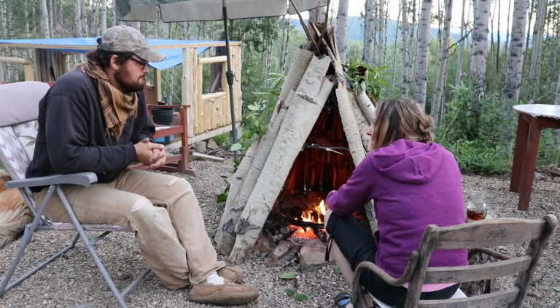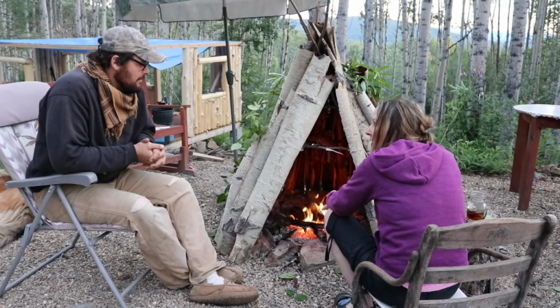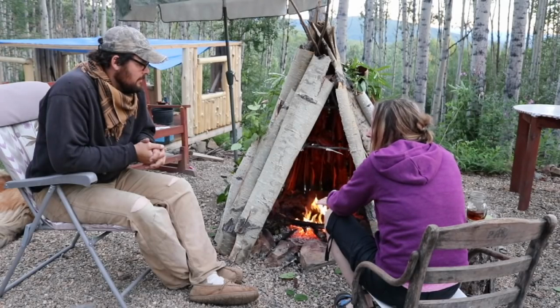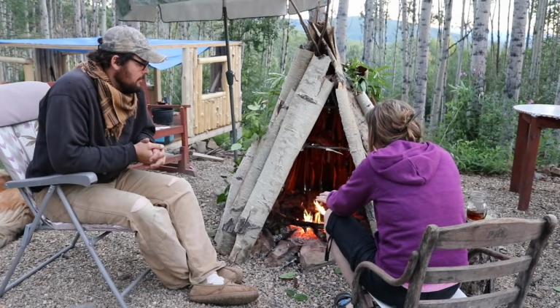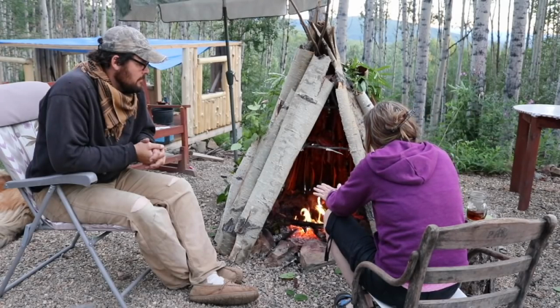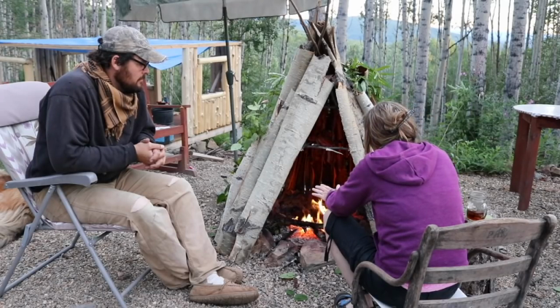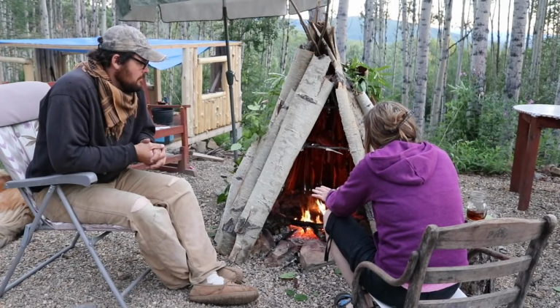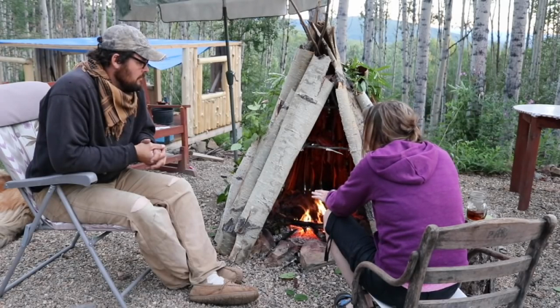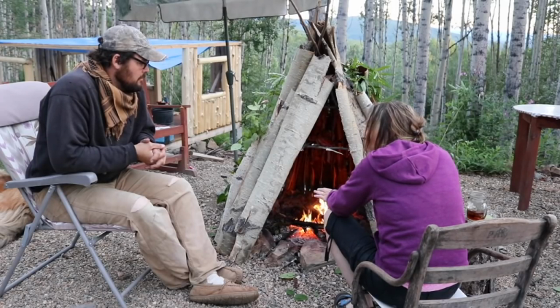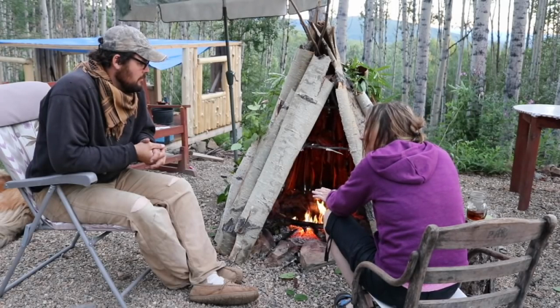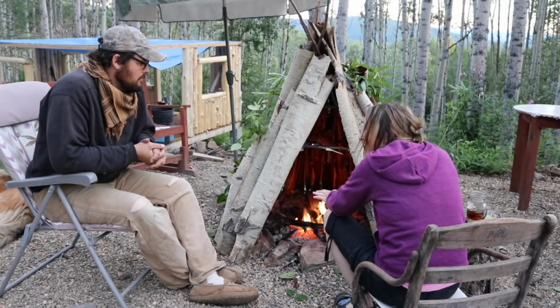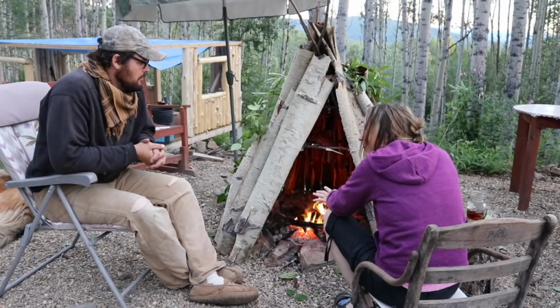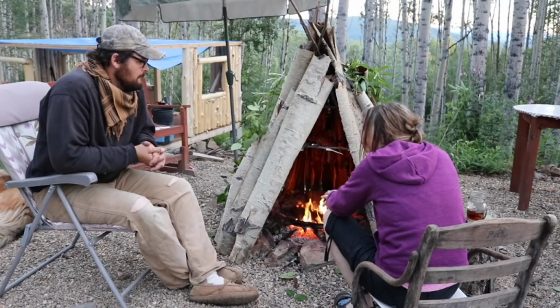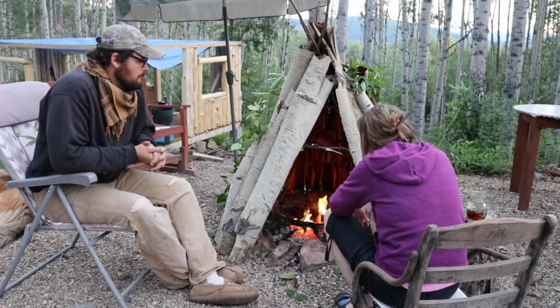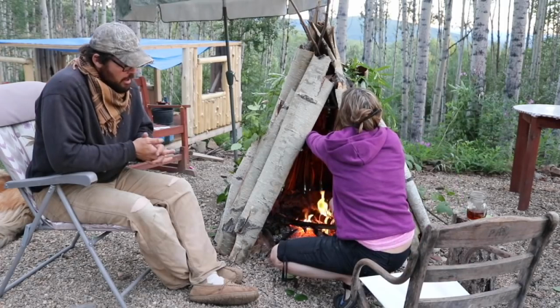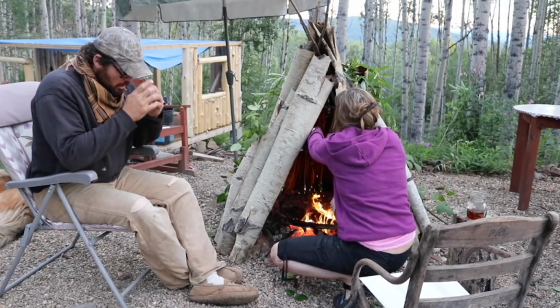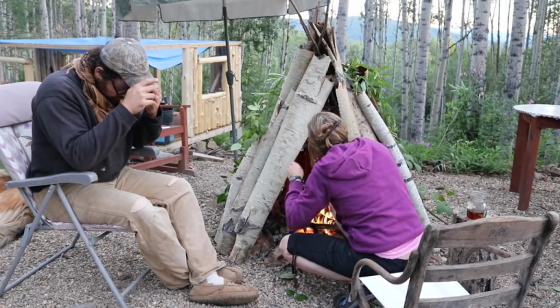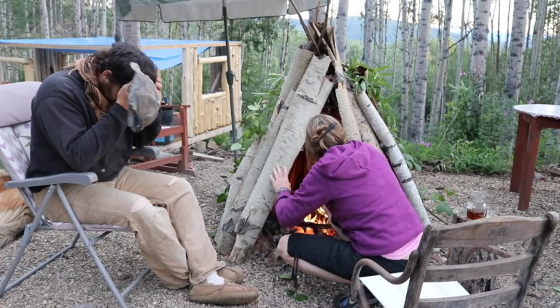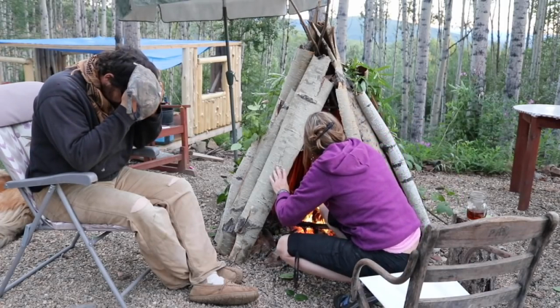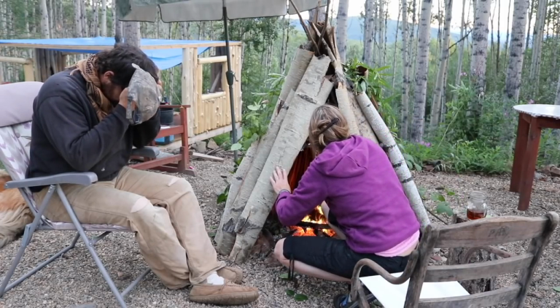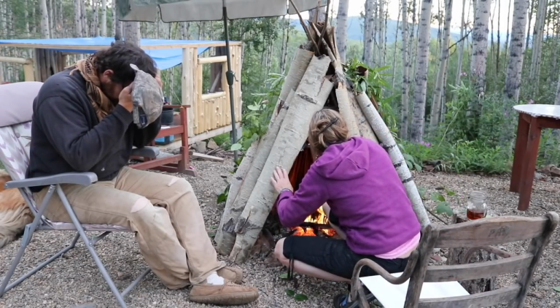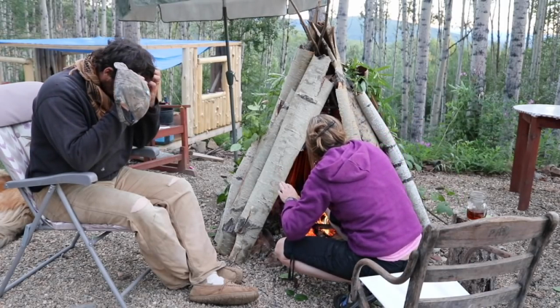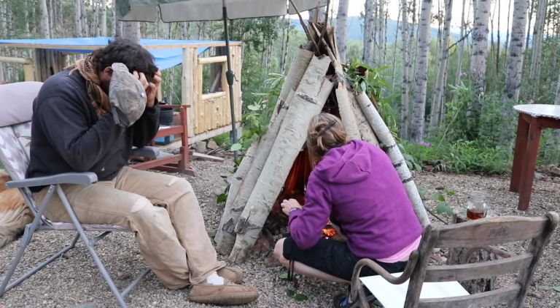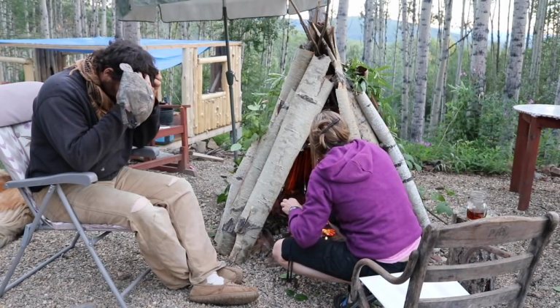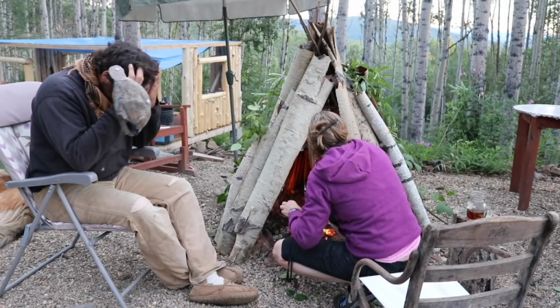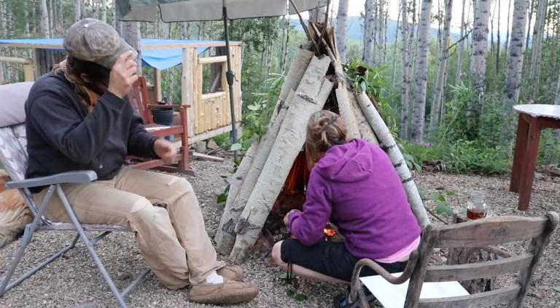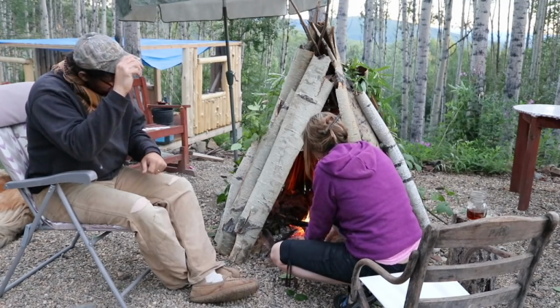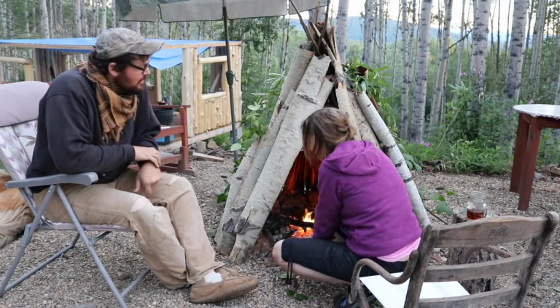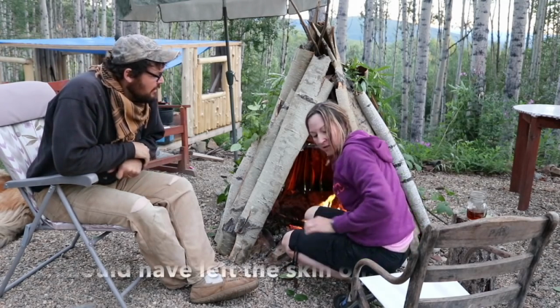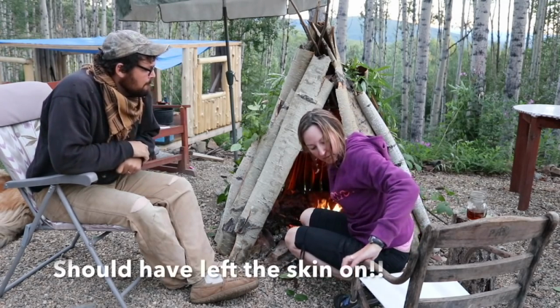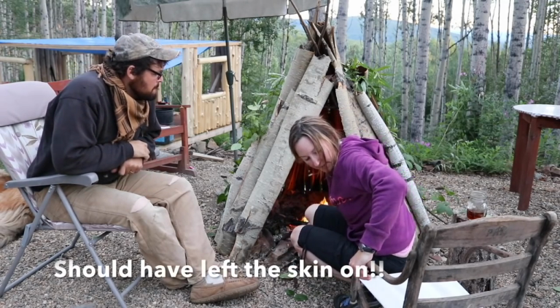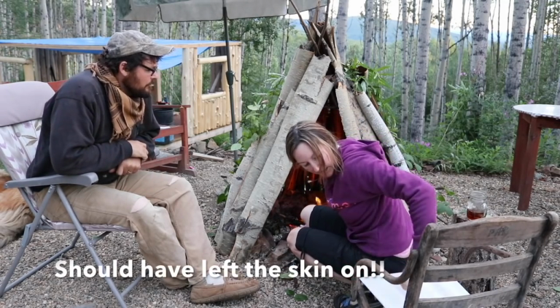Does this bring back memories, babe? Yeah, it does. Hot smoked fish. Another piece just fell — this is insane! It's squarely in the fire. I'm not serving this salmon up very good. But it's all brined good — I bet it'll taste good.